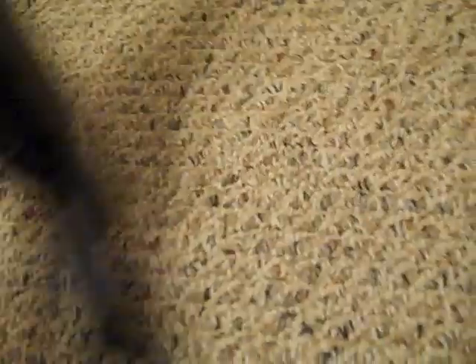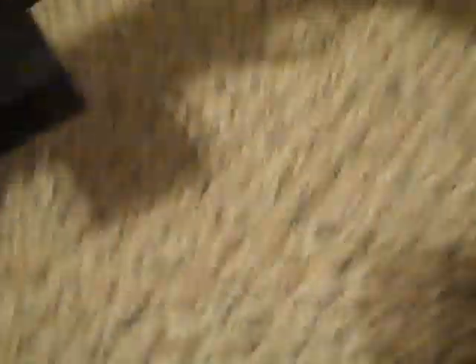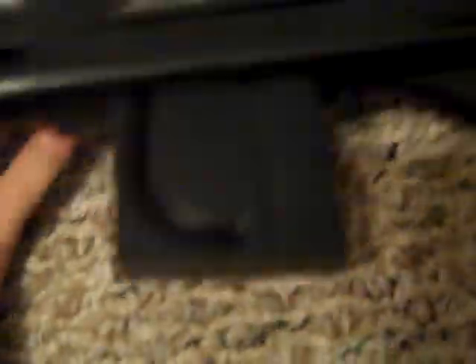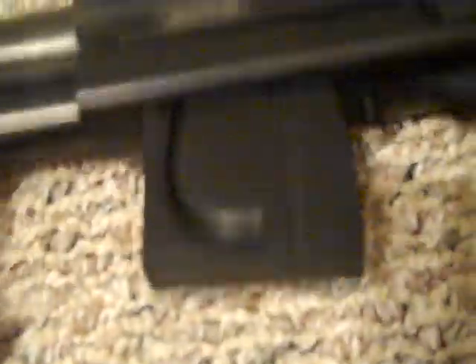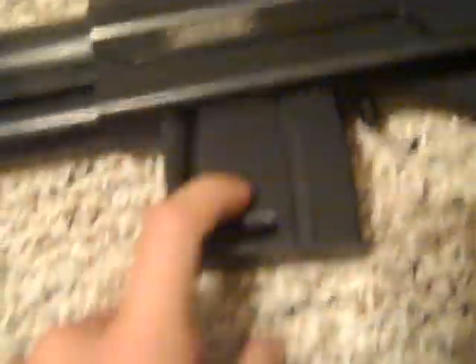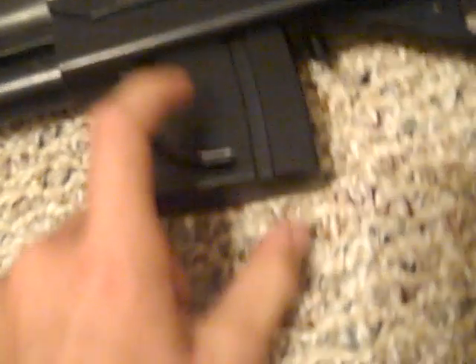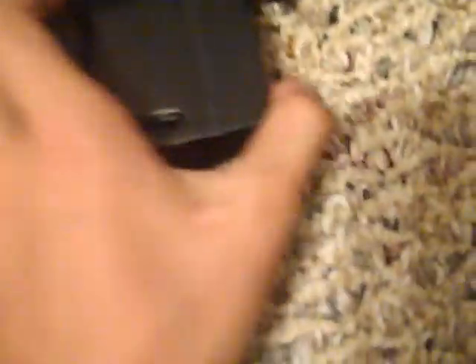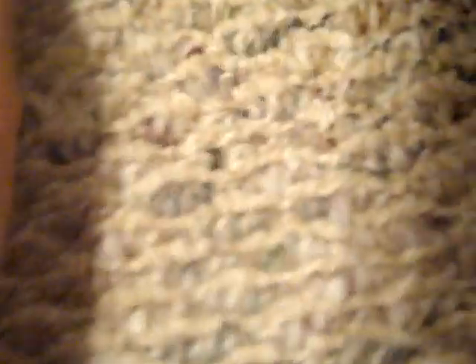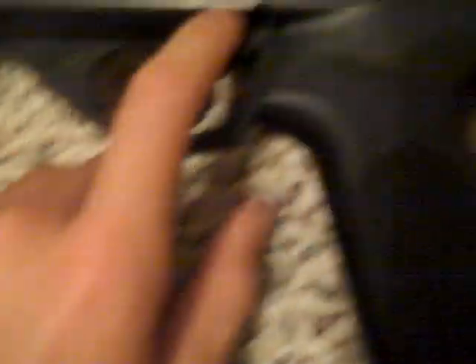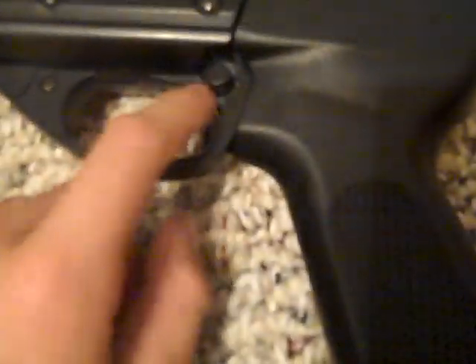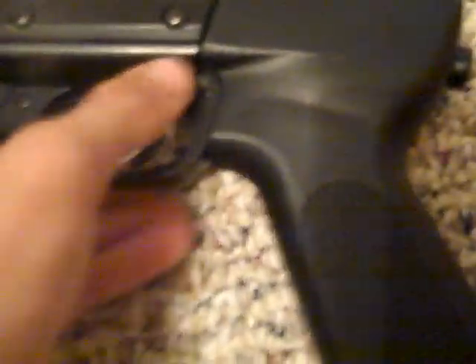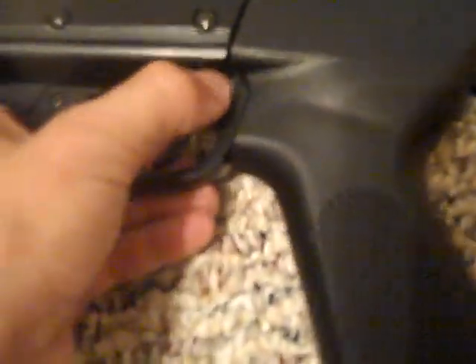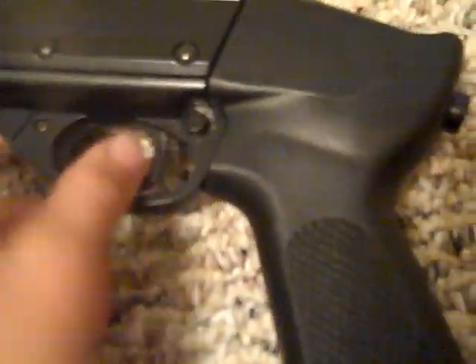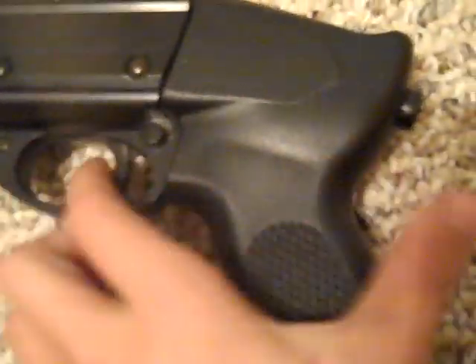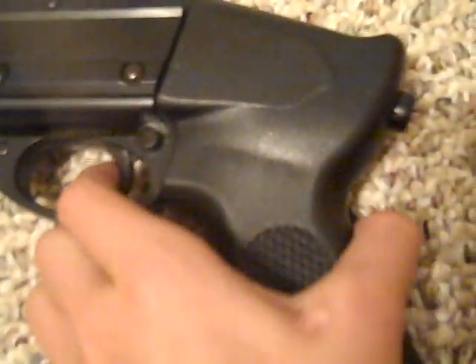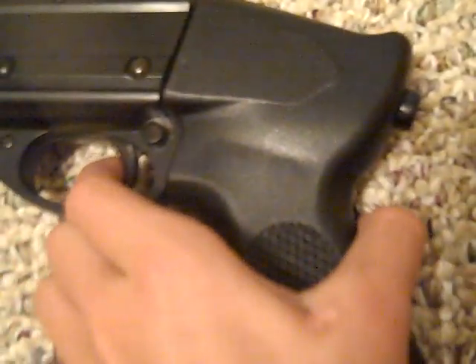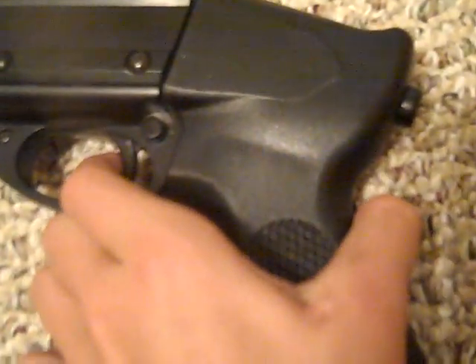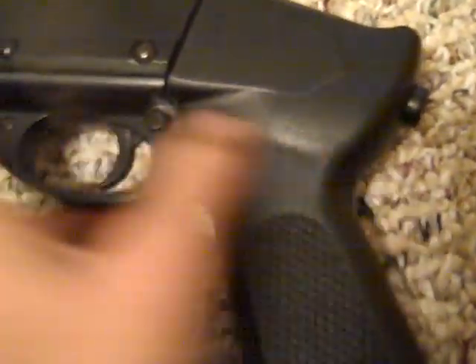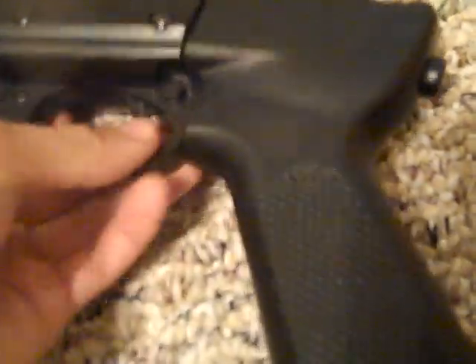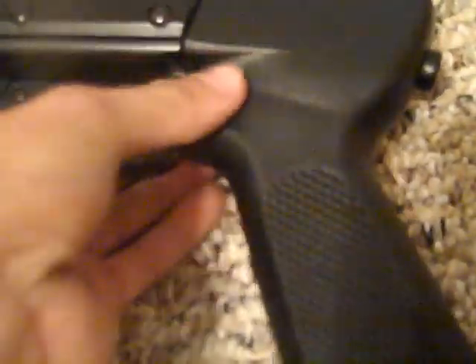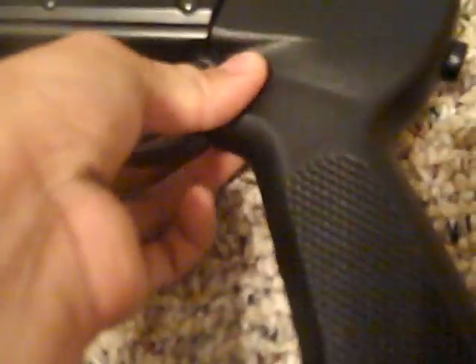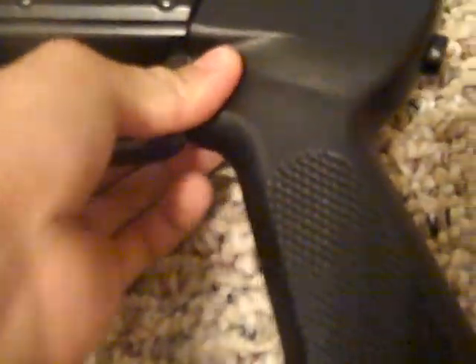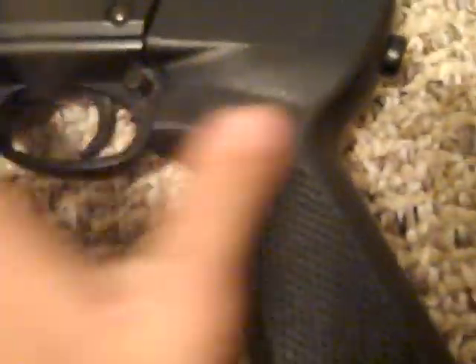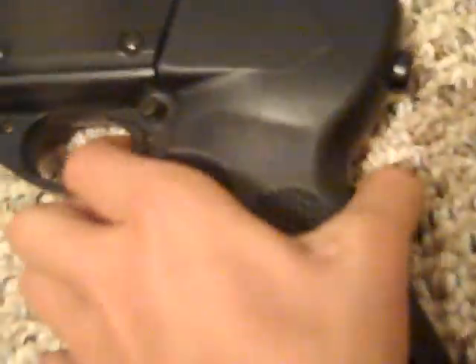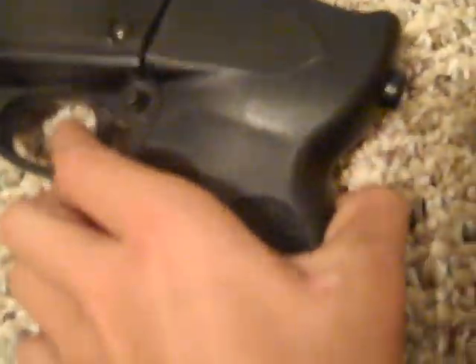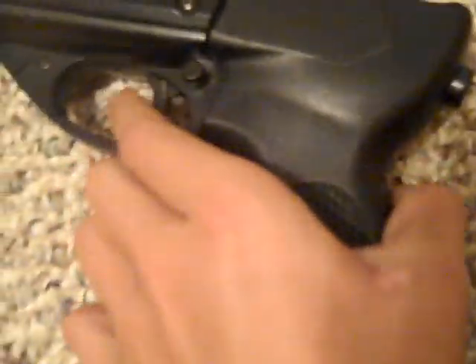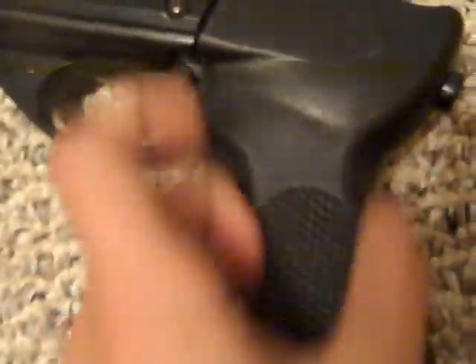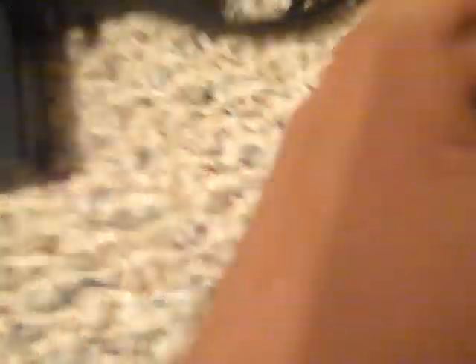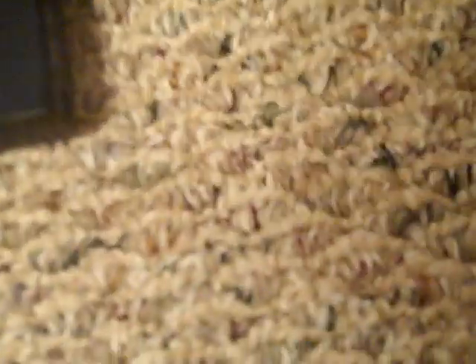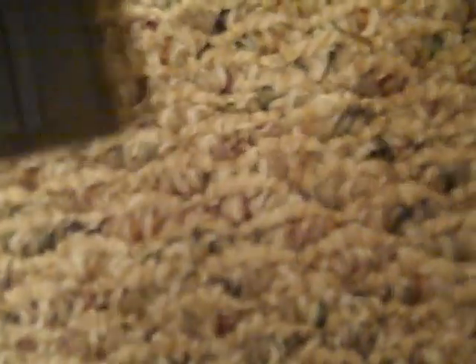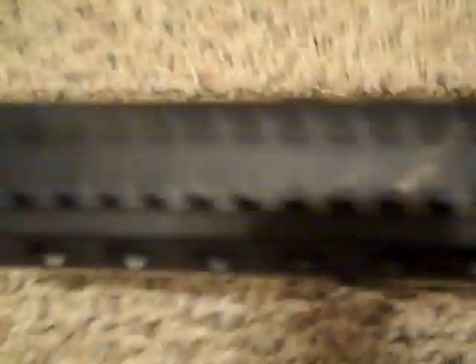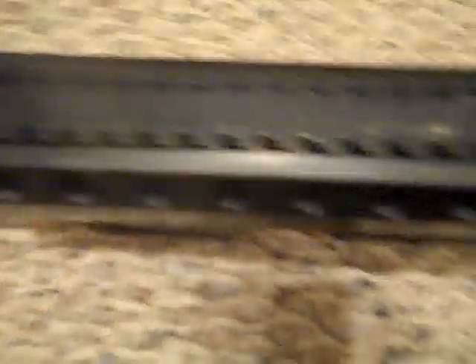It has a 180-round clip. The safety is right there — that is safety, and then you go like that and that's off safety. It also has a rail.